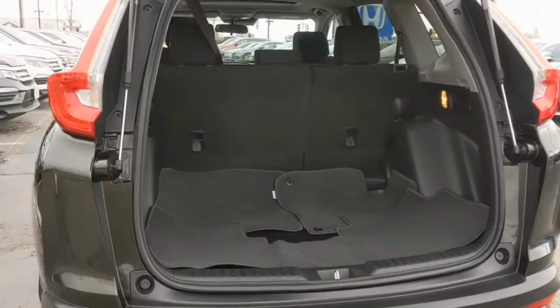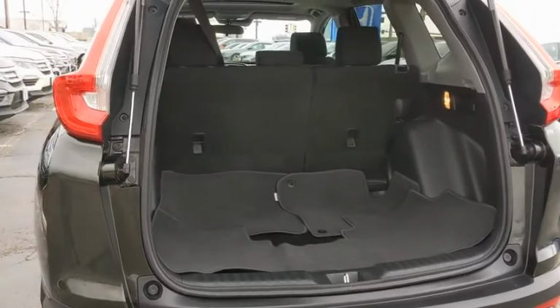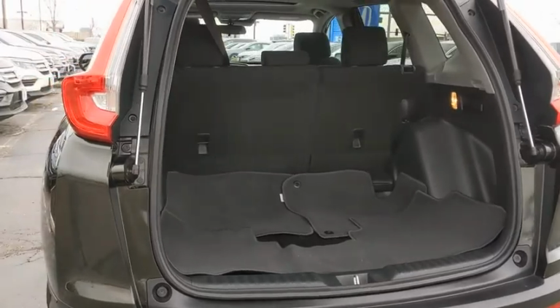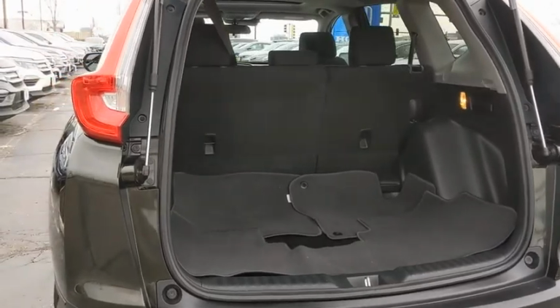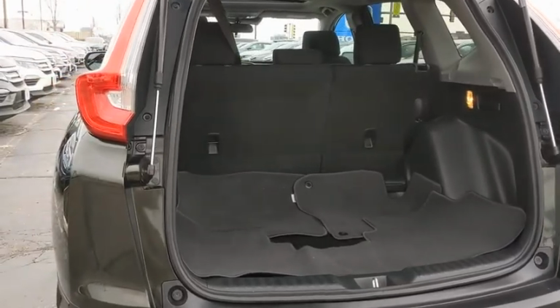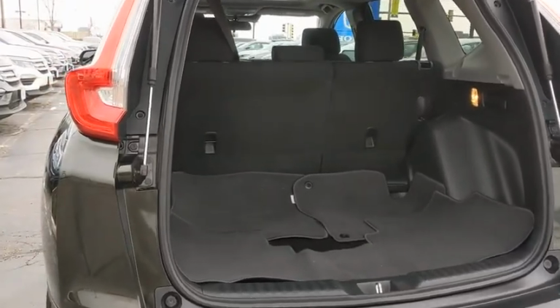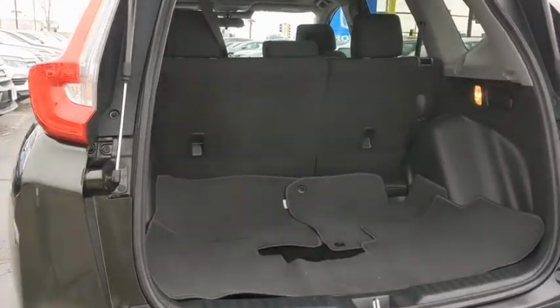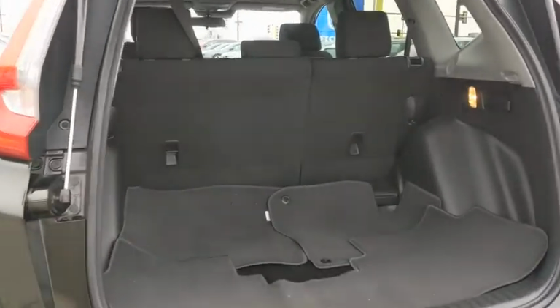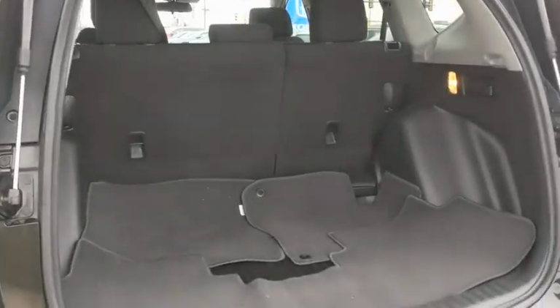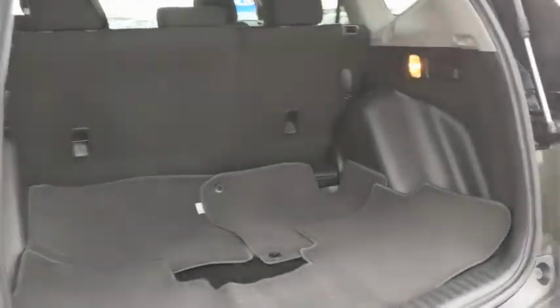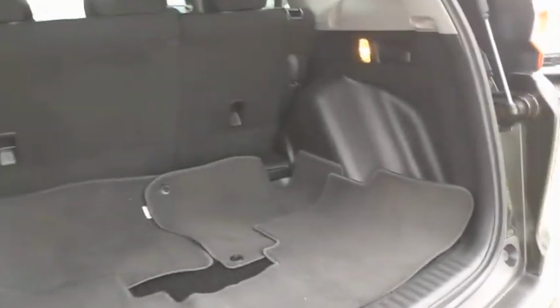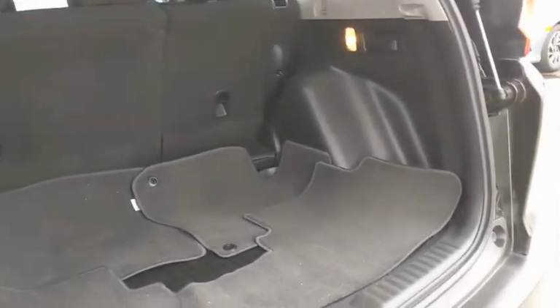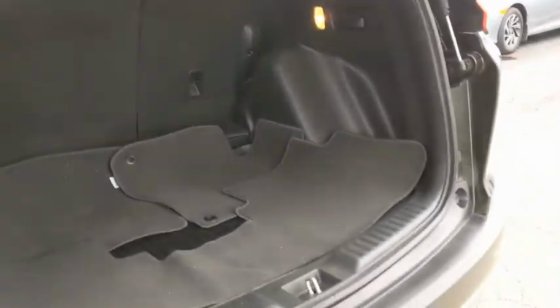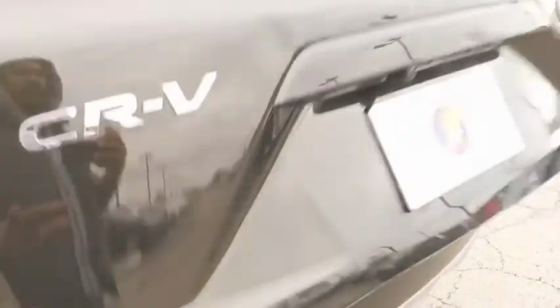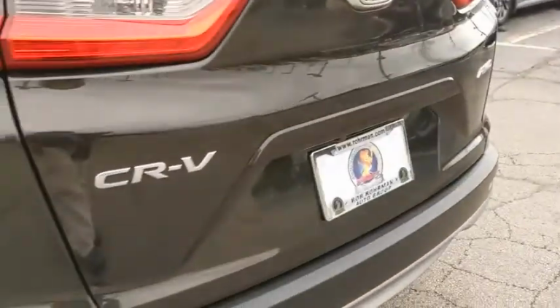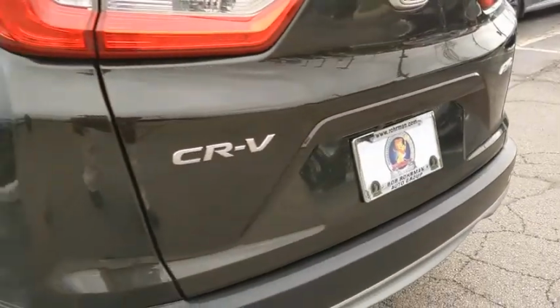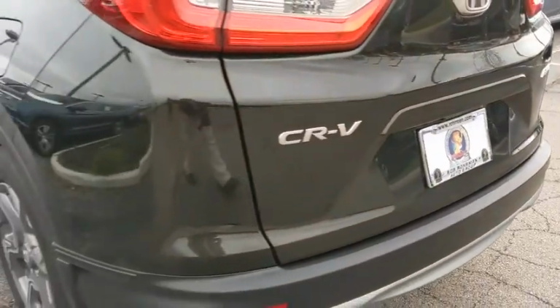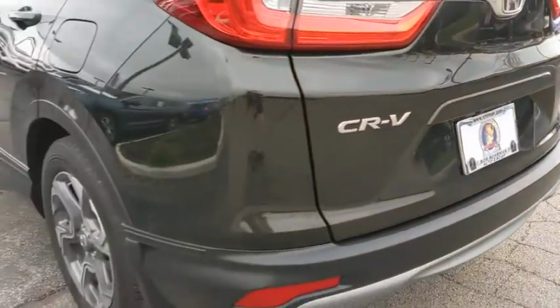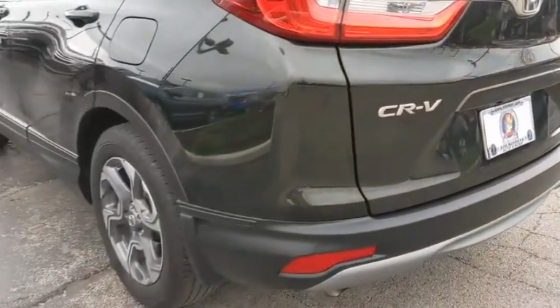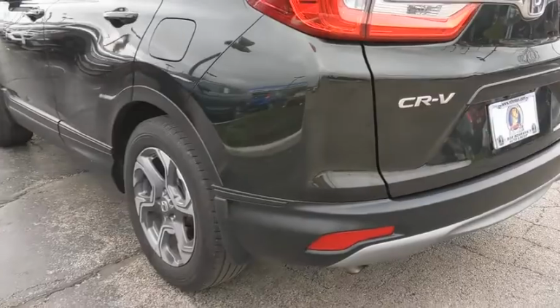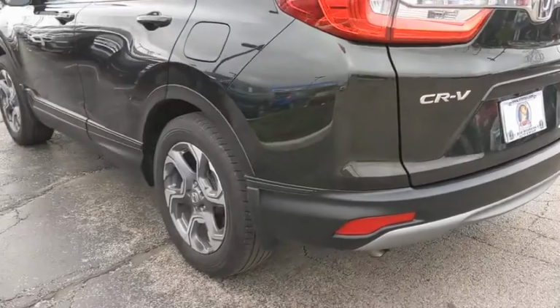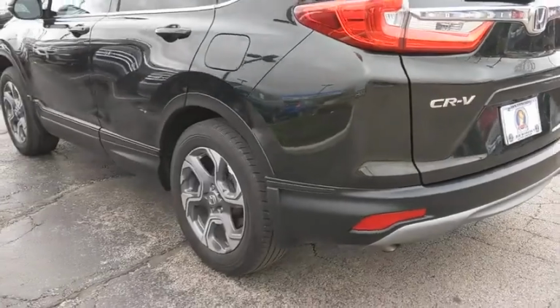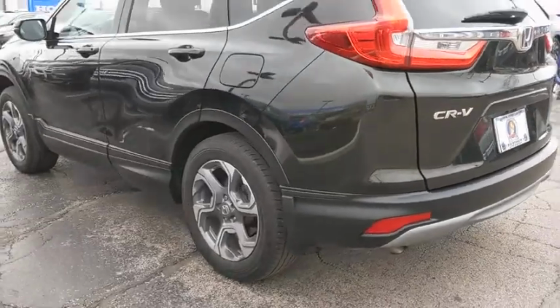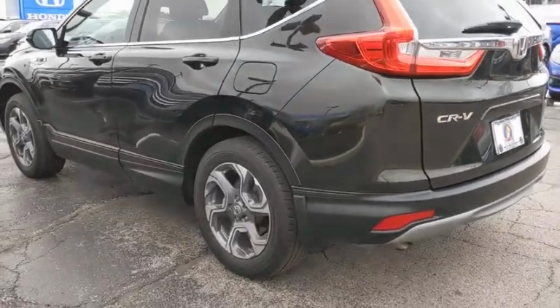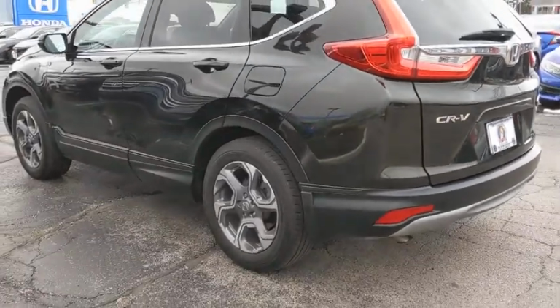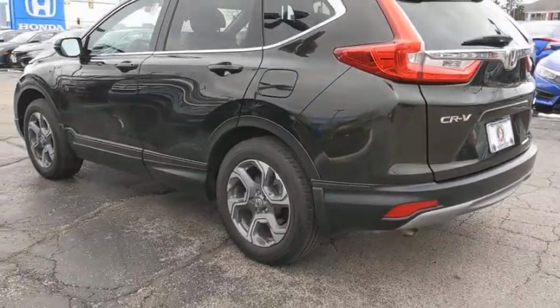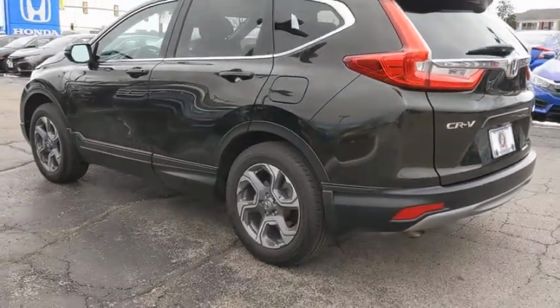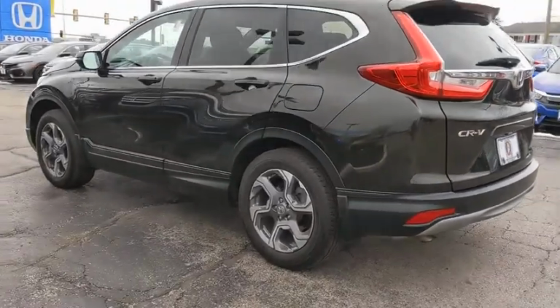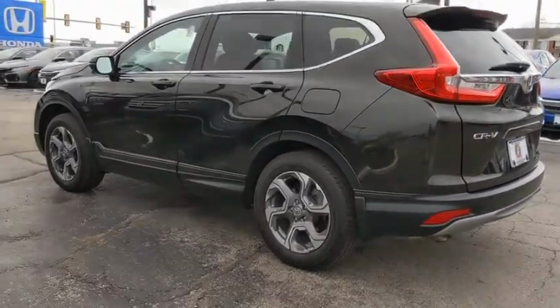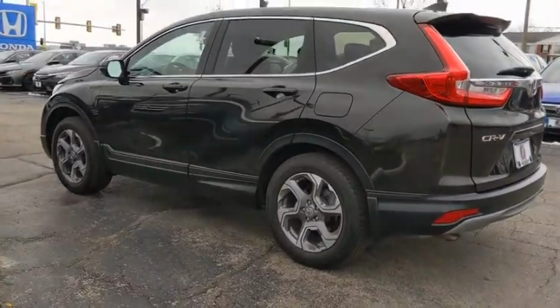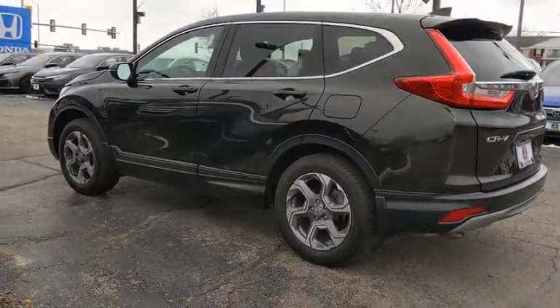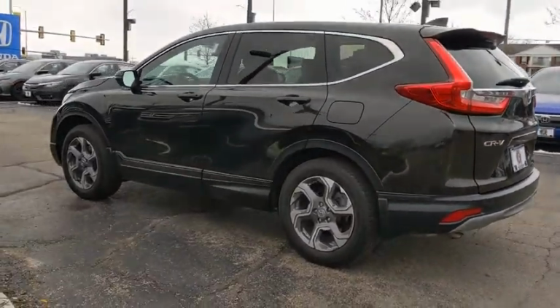Rear window defroster, heated front seat, remote keyless entry, tachometer, power moonroof, brake assist, overhead console, panic alarm, power driver's seat.